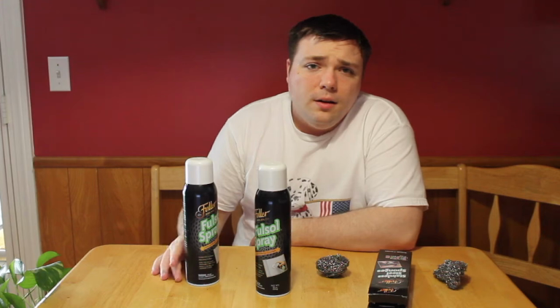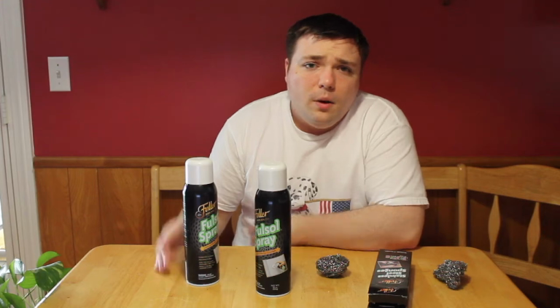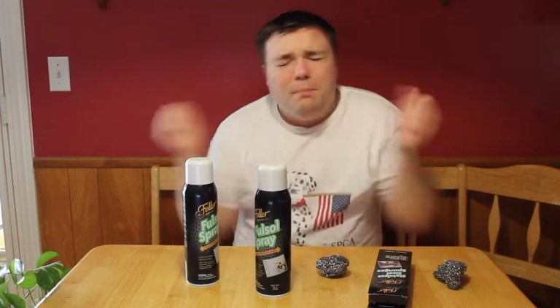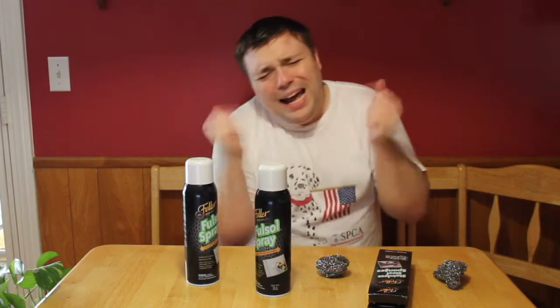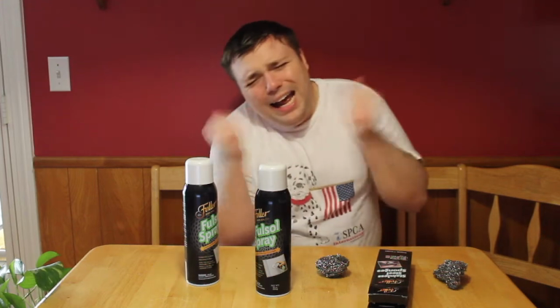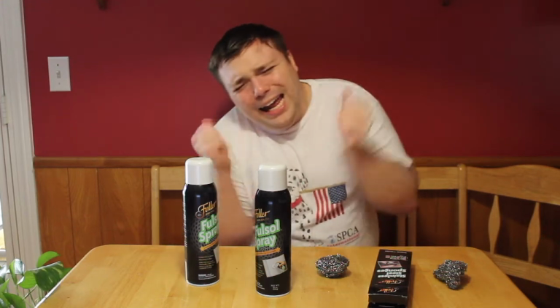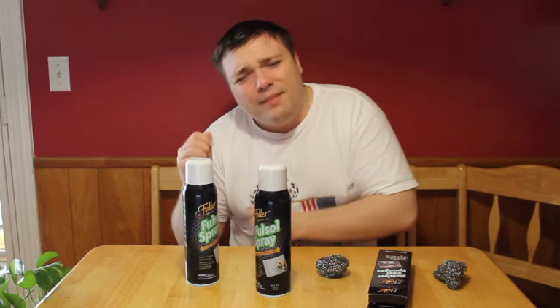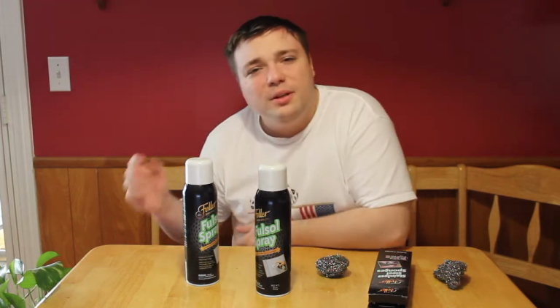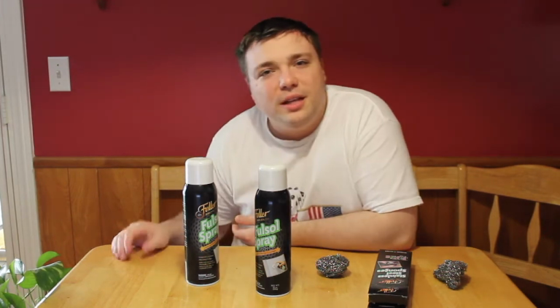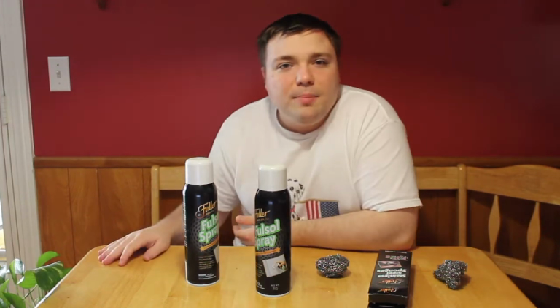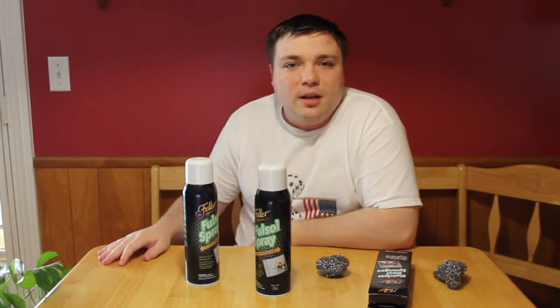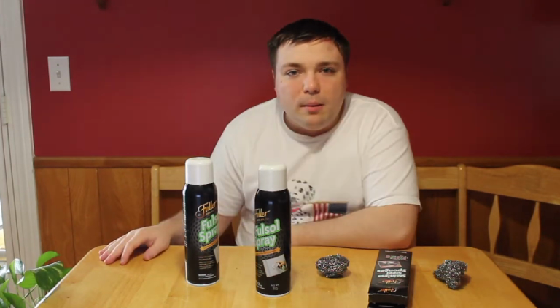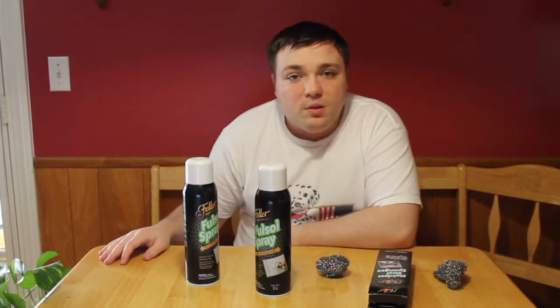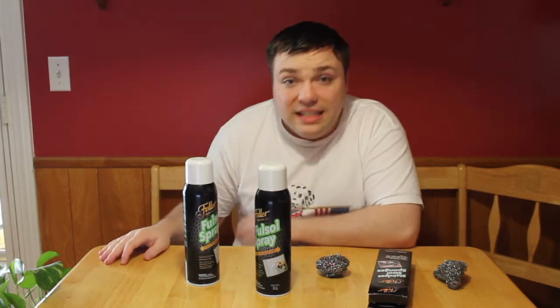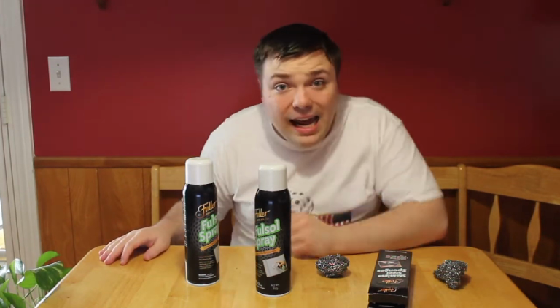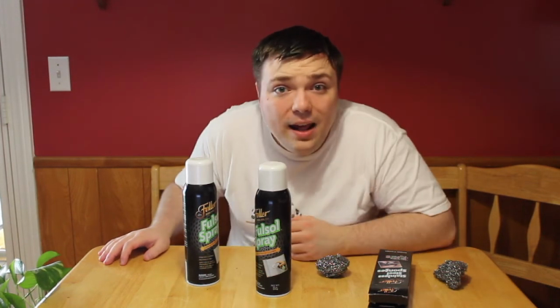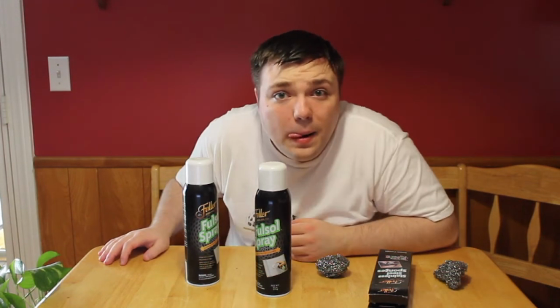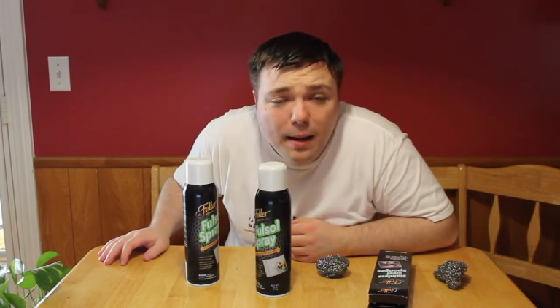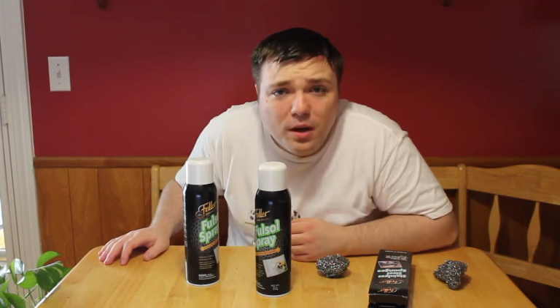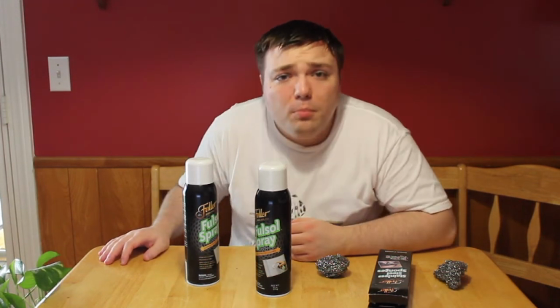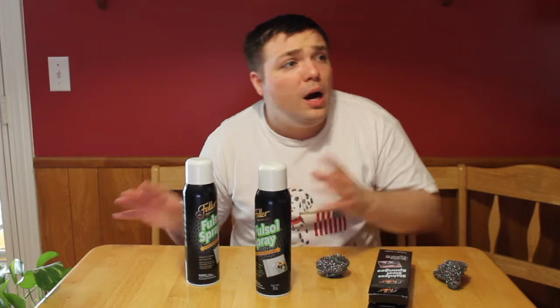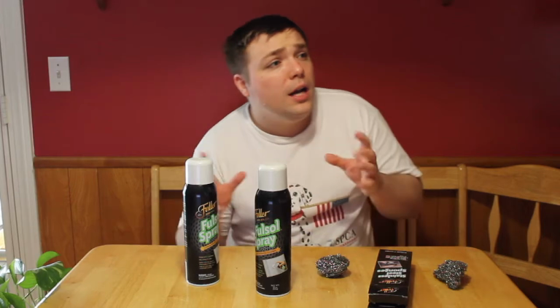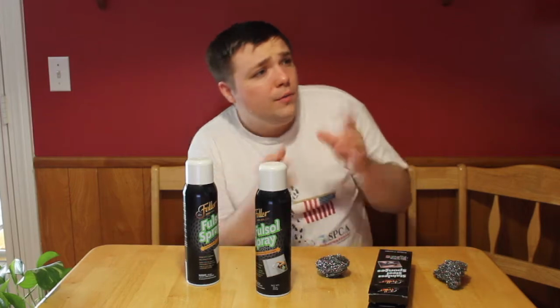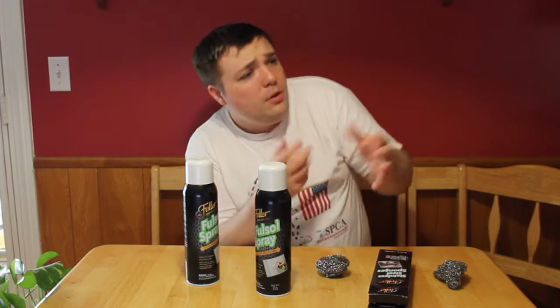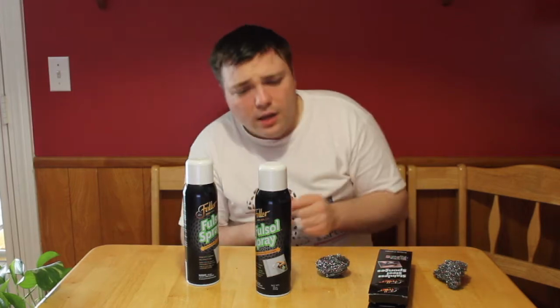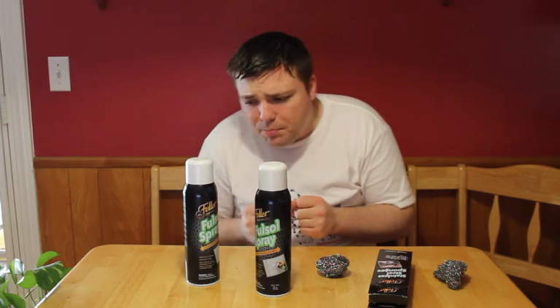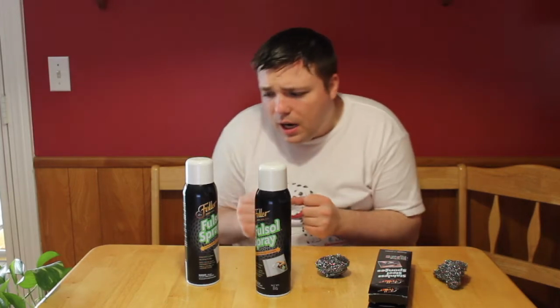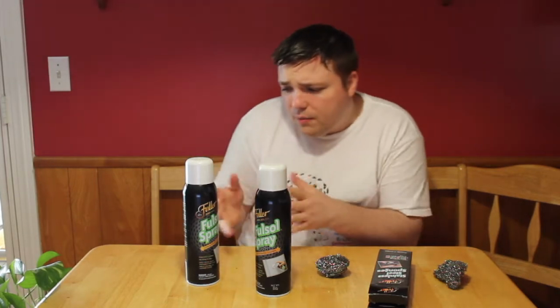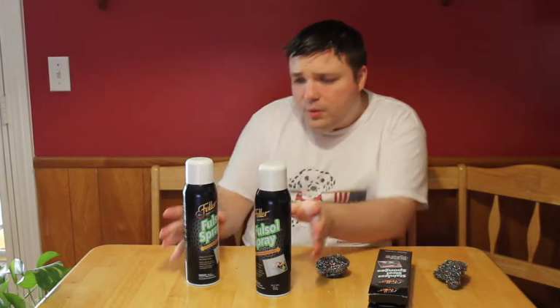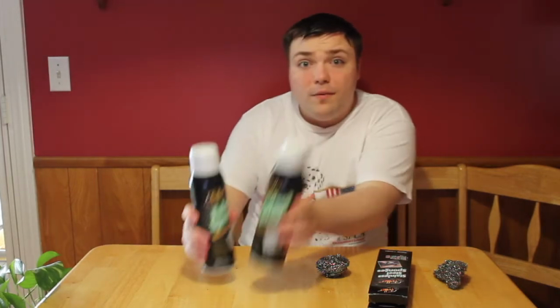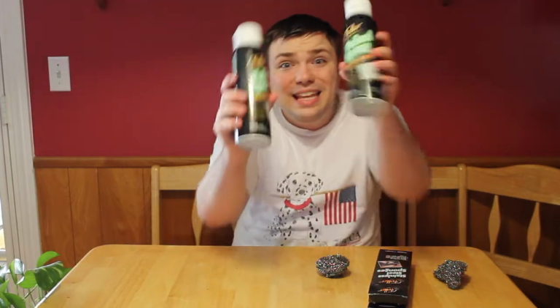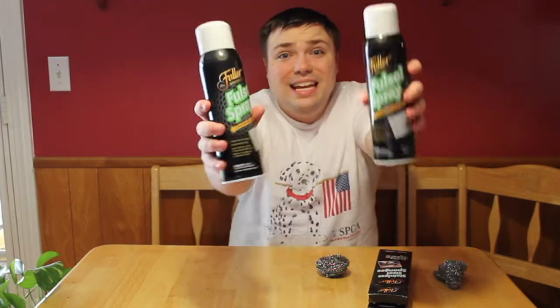Welcome back everyone to another episode of Mumbles. Today I'm doing a product review. We're reviewing these.